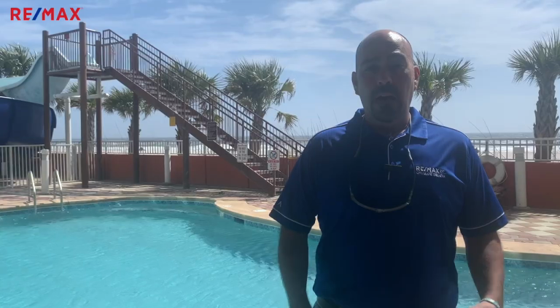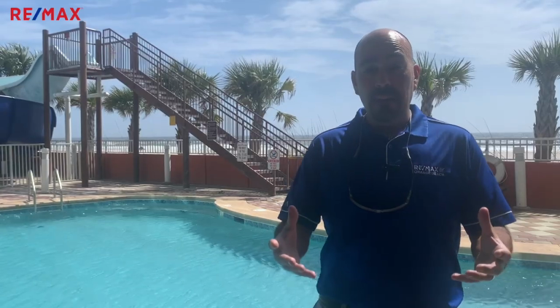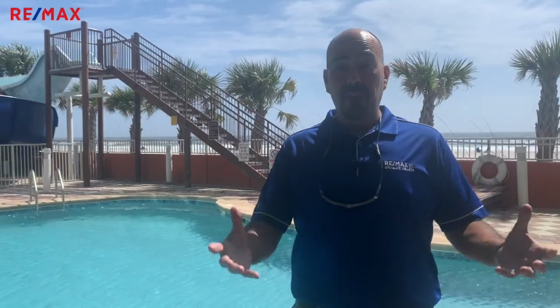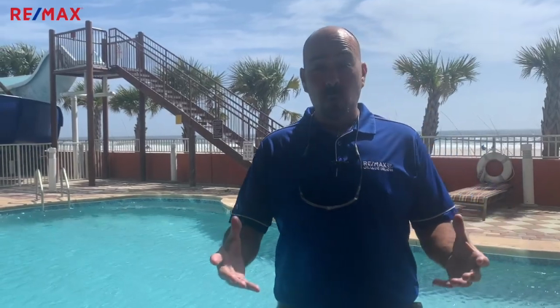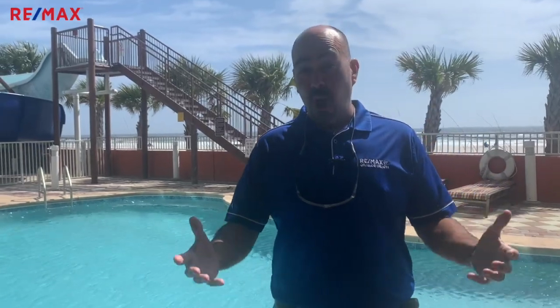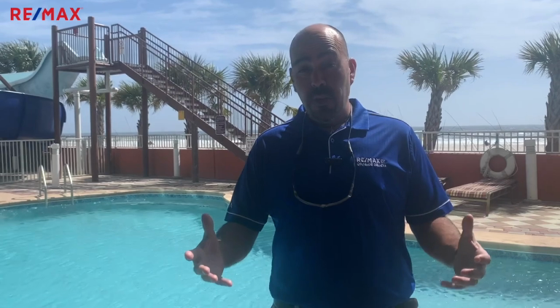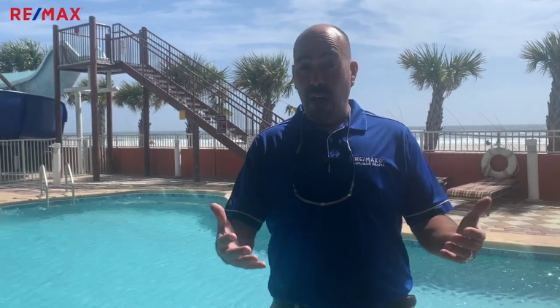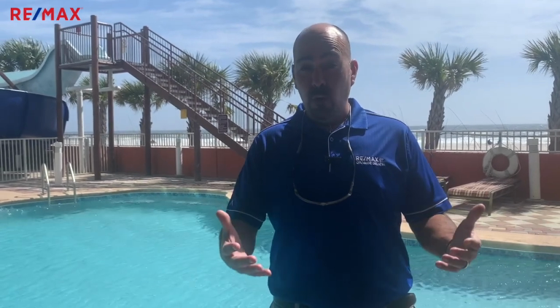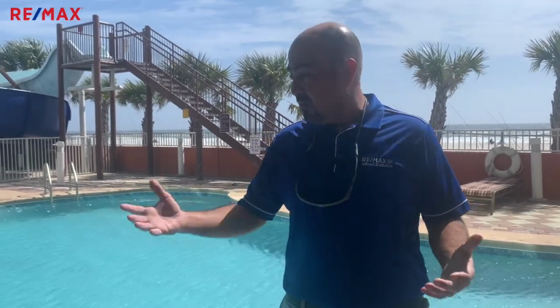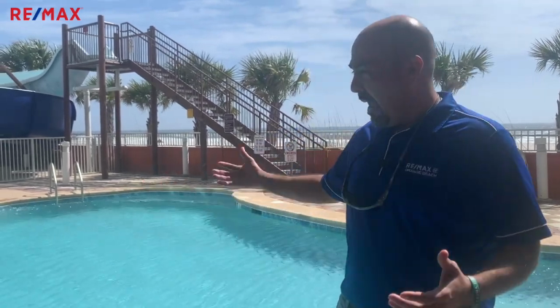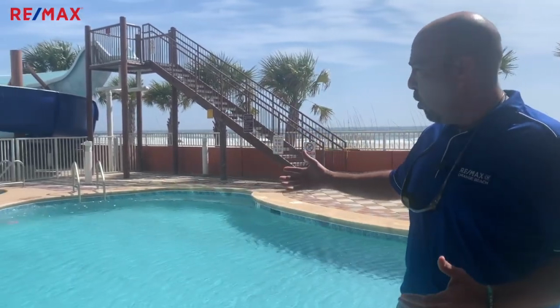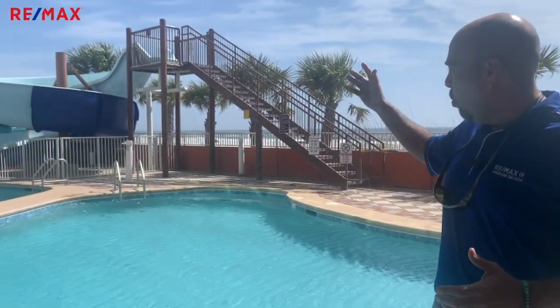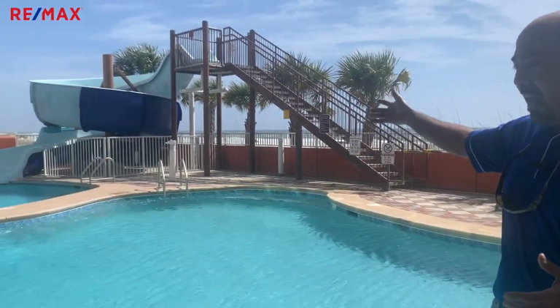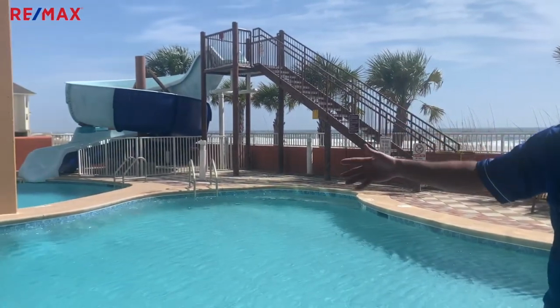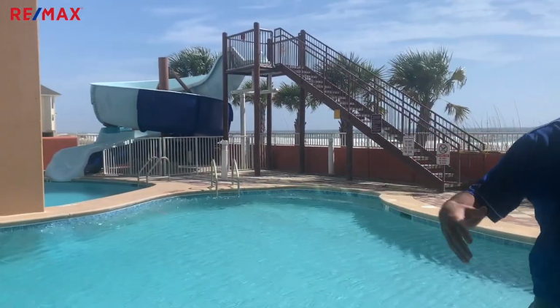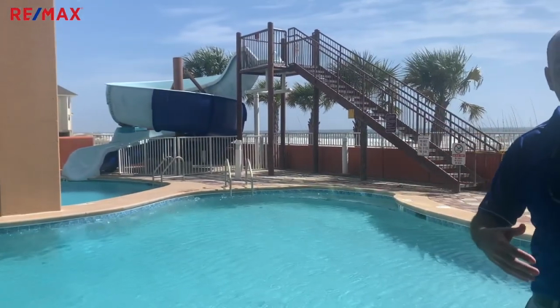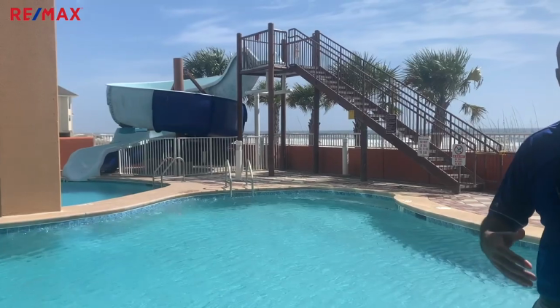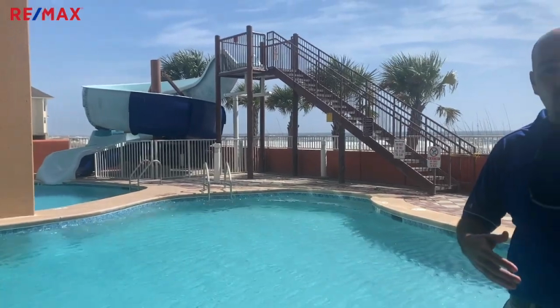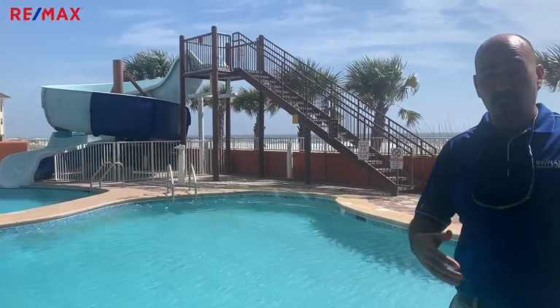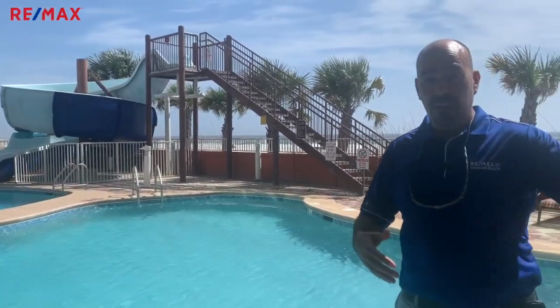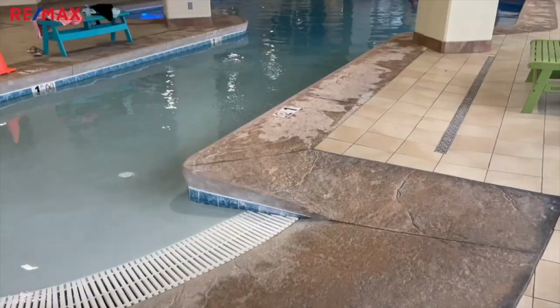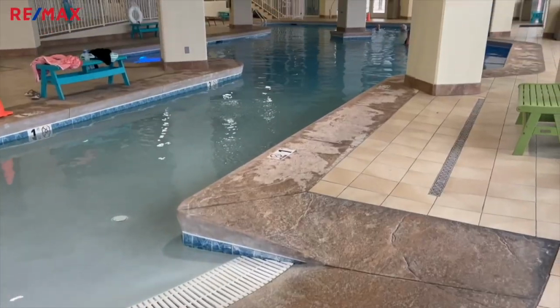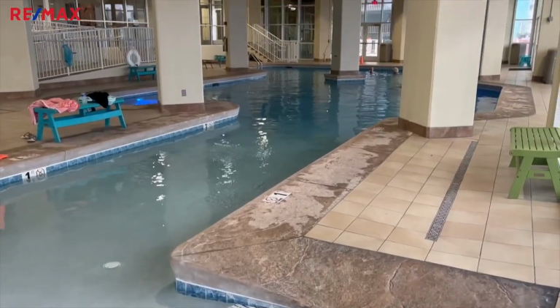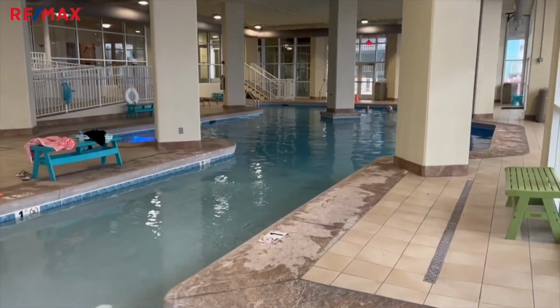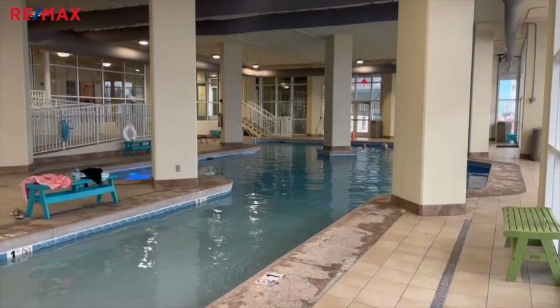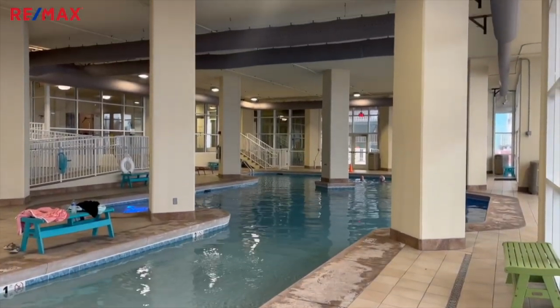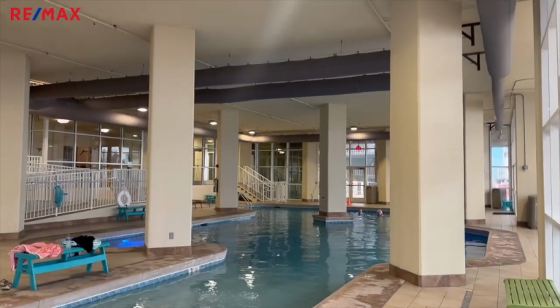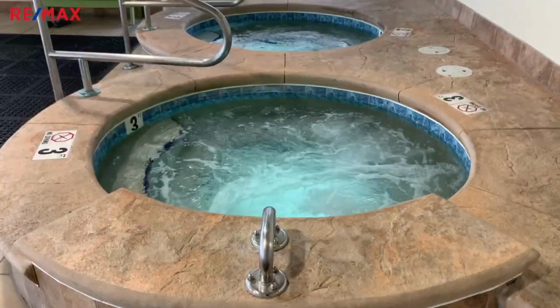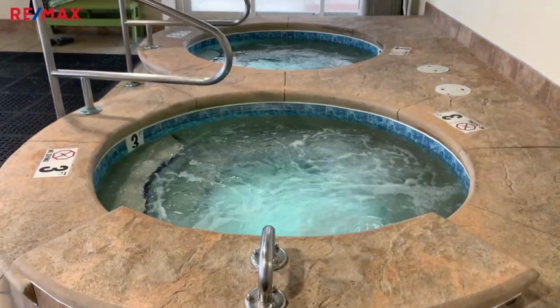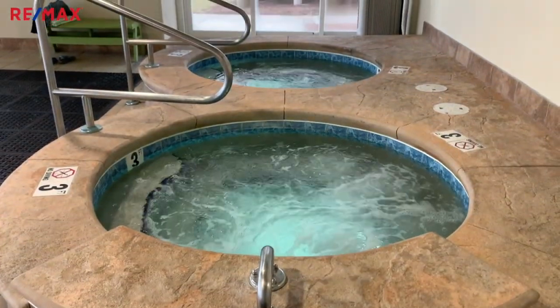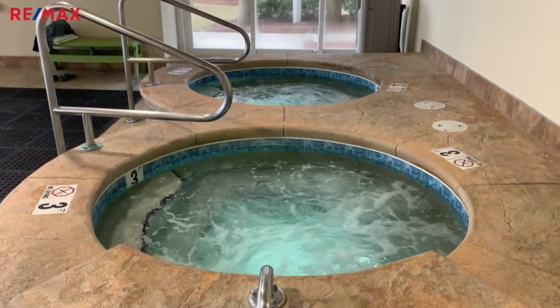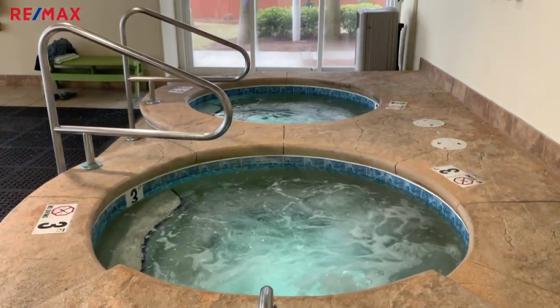The amenities here at Phoenix Gulf Shores are awesome — they drive the rentals. As you see, we have an outdoor pool with a slide. You also have a nice indoor heated pool with jacuzzis, plus much more. They have a grill right here on the other side of the building. A lot of amenities here. Let's go check out some more.